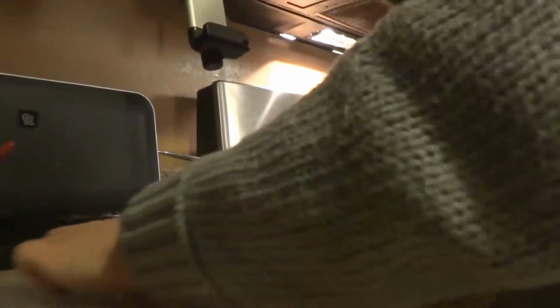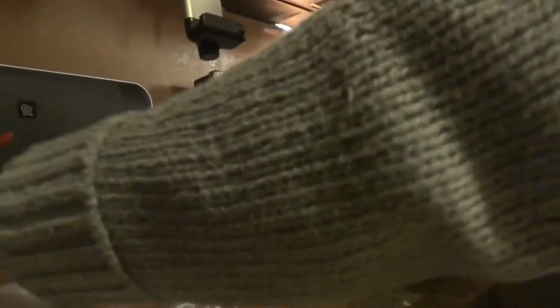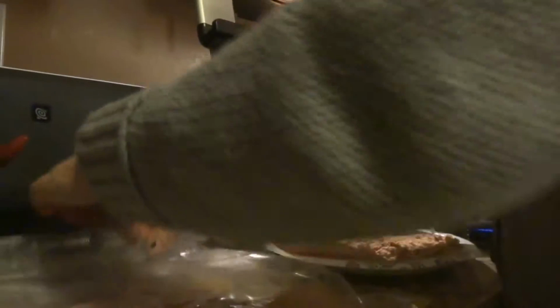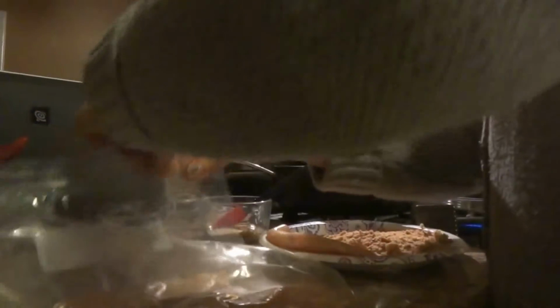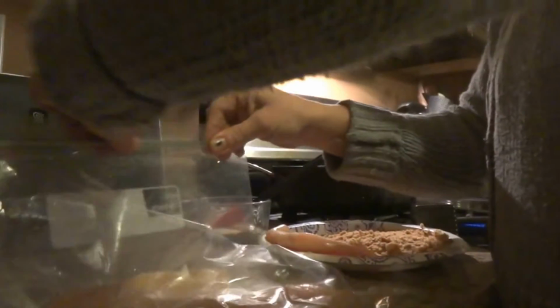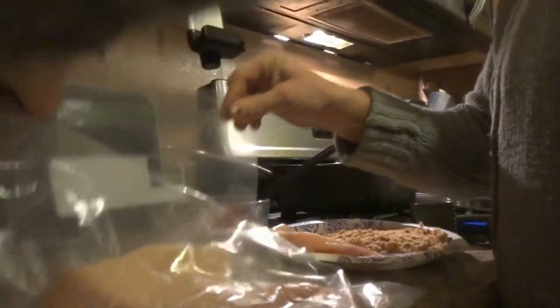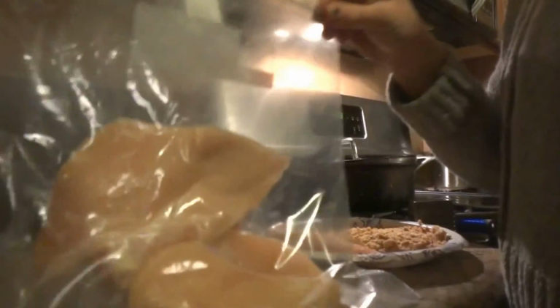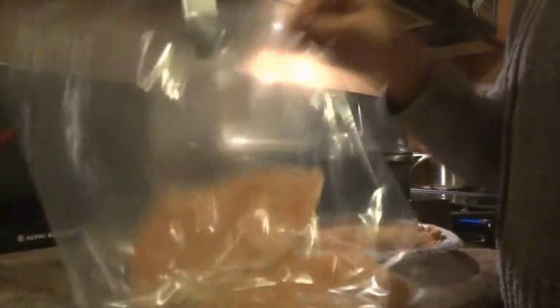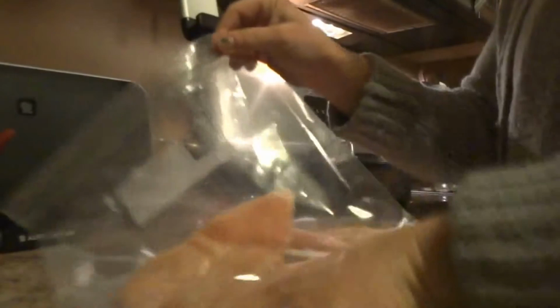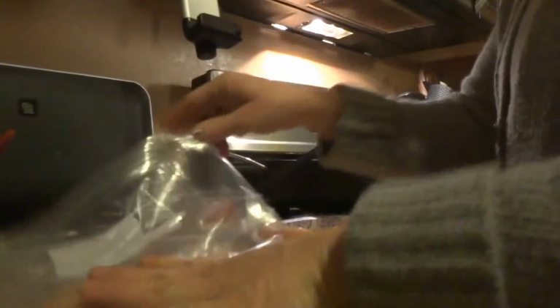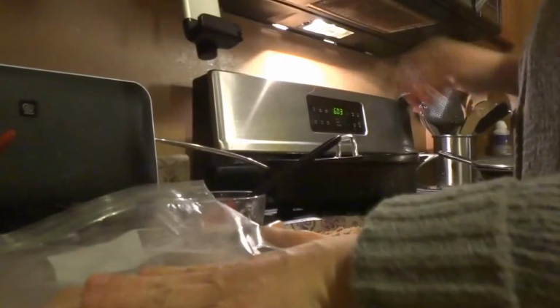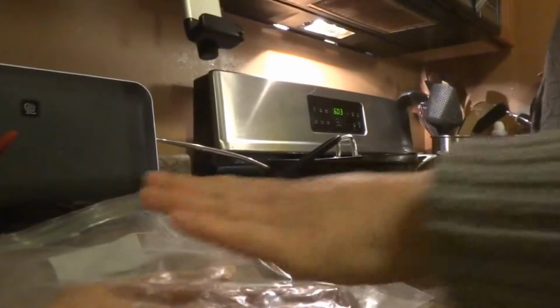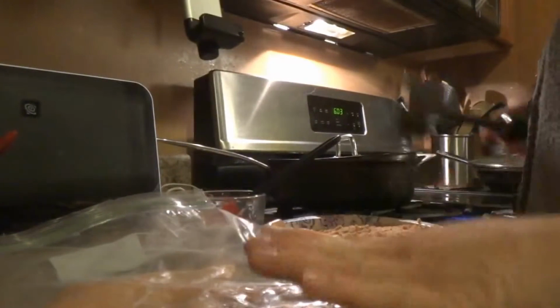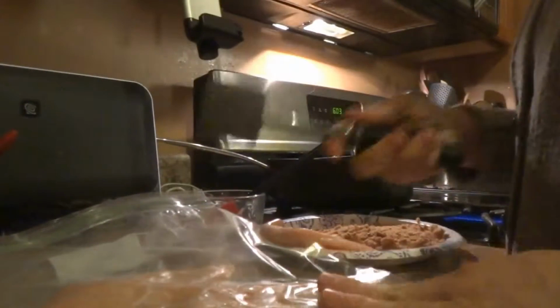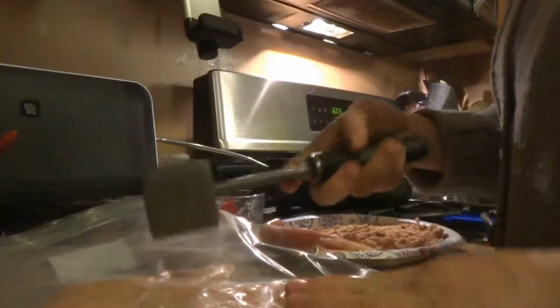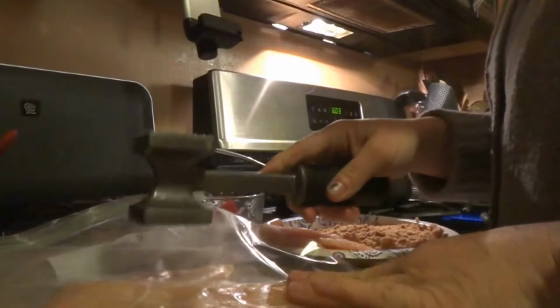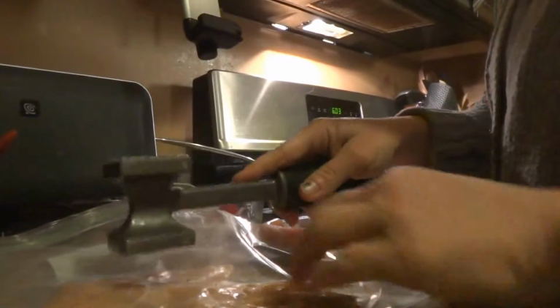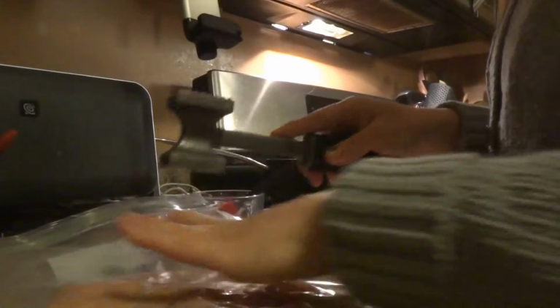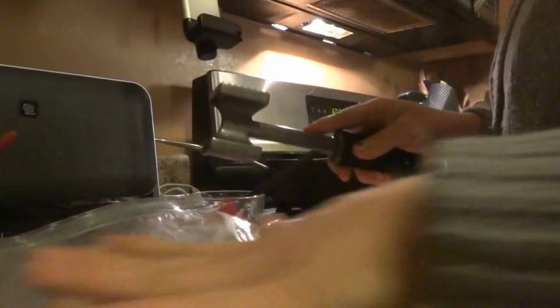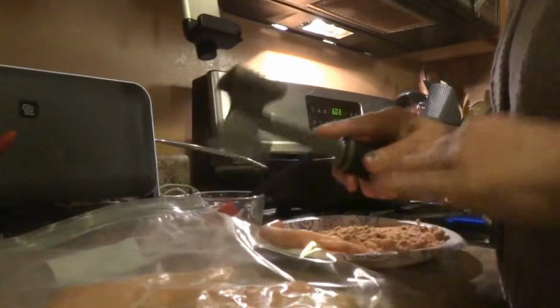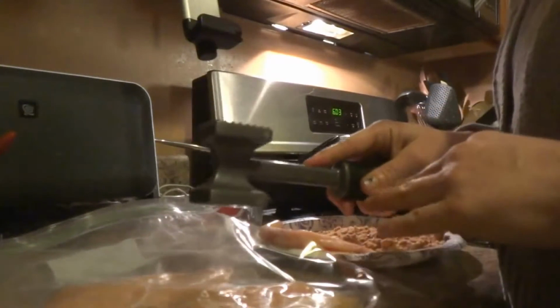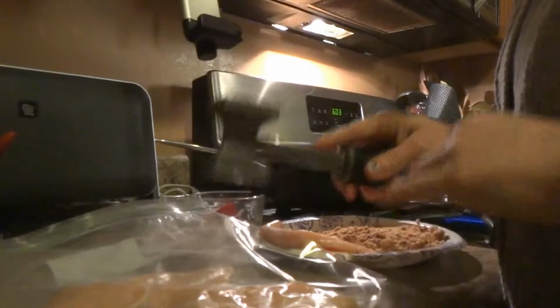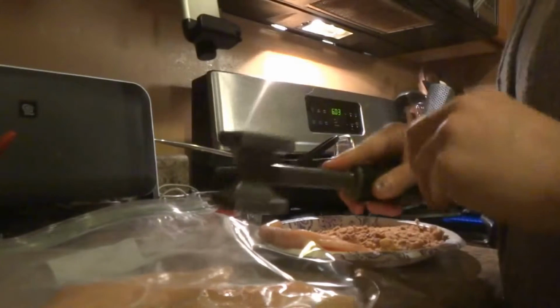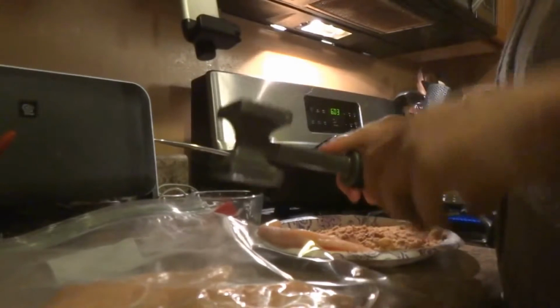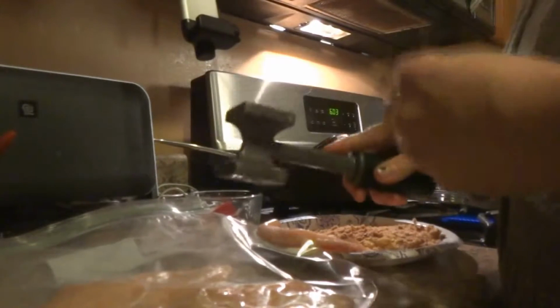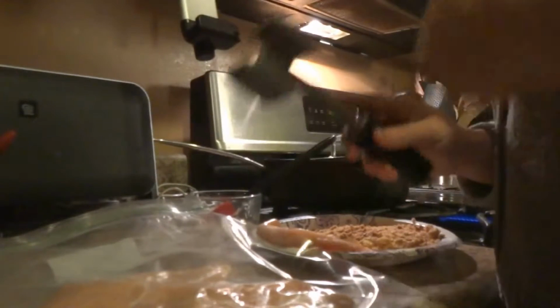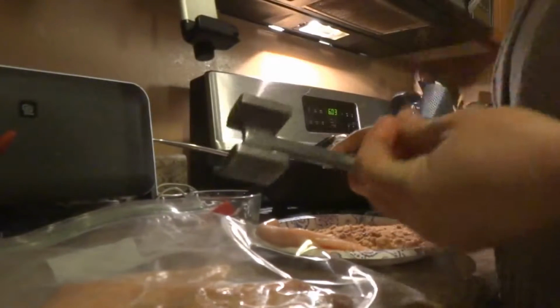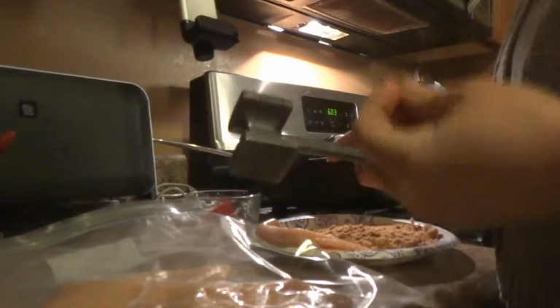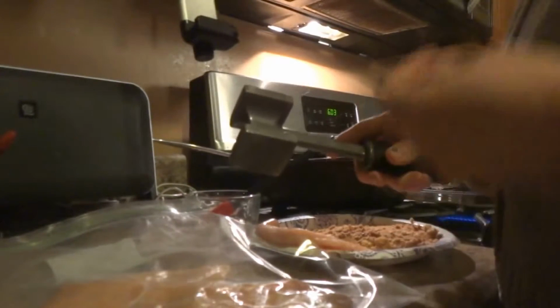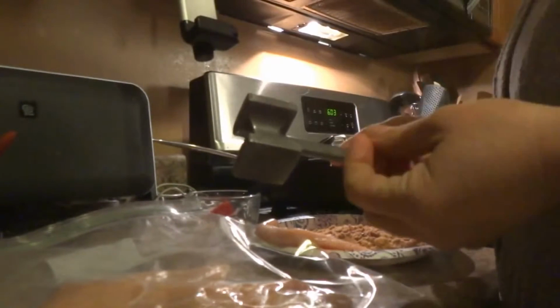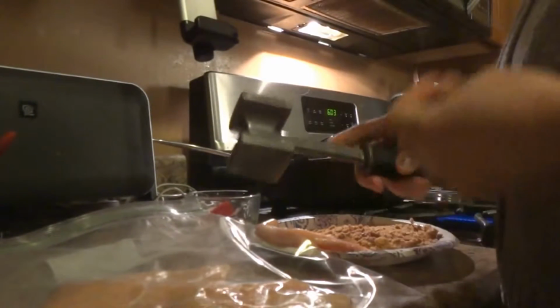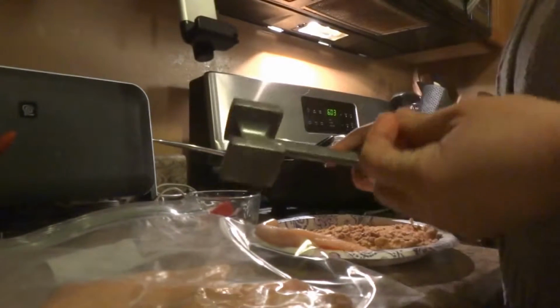First thing I've done is taken some chicken and placed it in a sealed bag. What I'm going to do next is pound the chicken a little bit with the mallet. What this does is help thin the chicken out so it cooks quicker. Less heat means it's going to be a little more tender and moist.